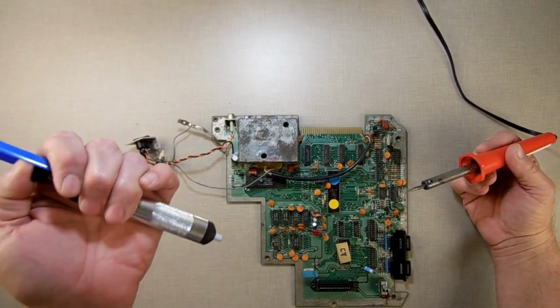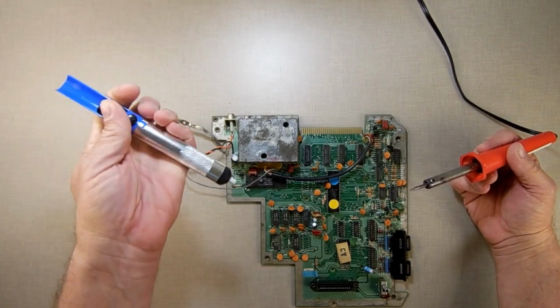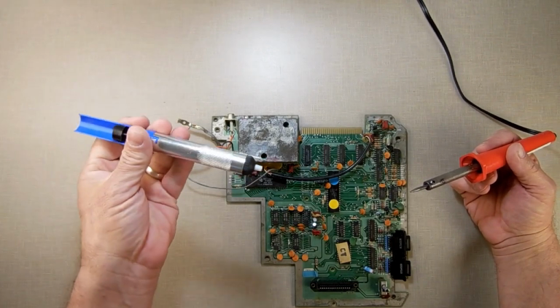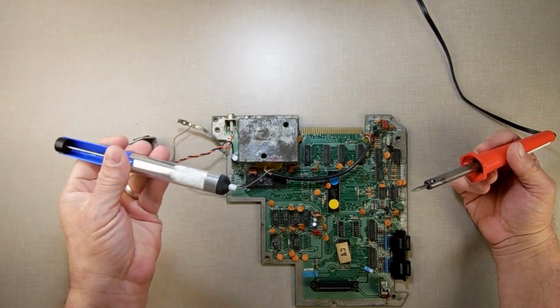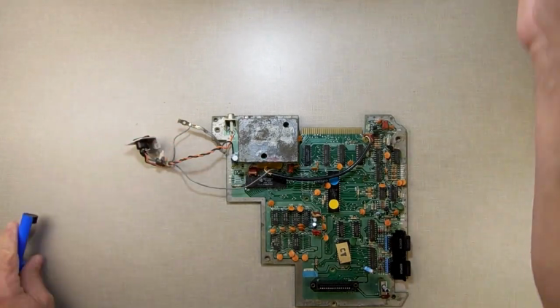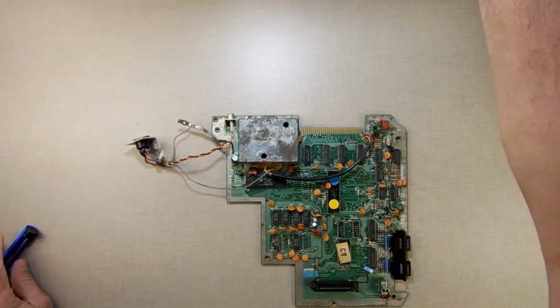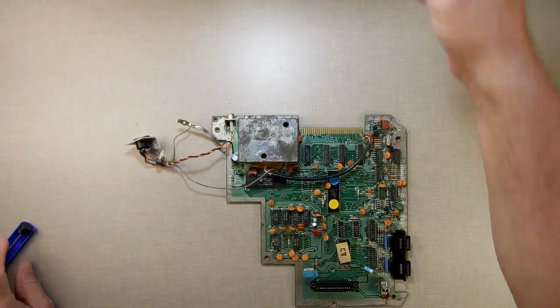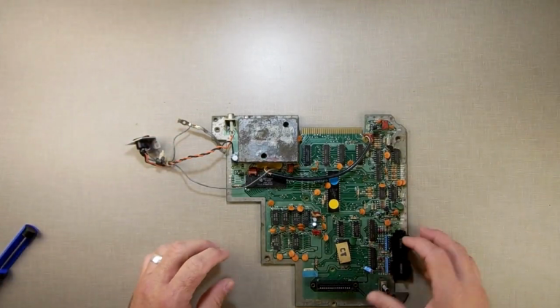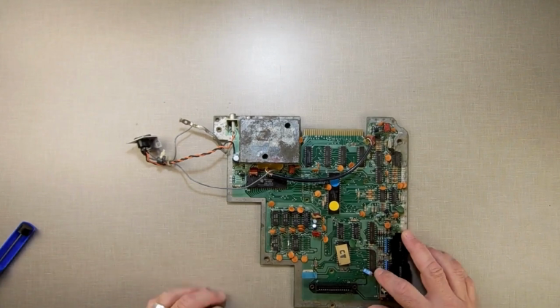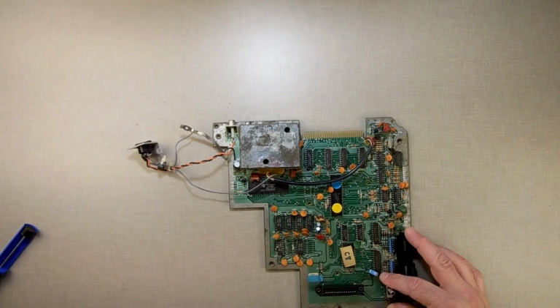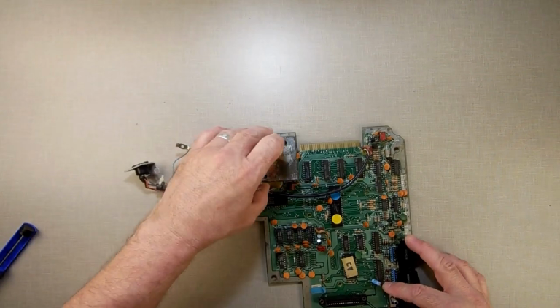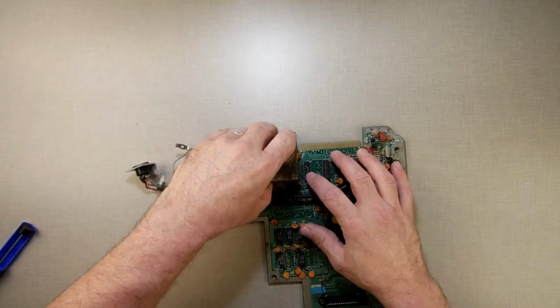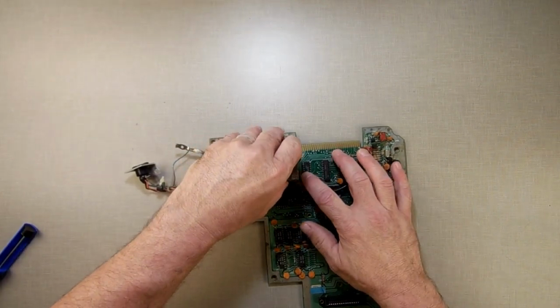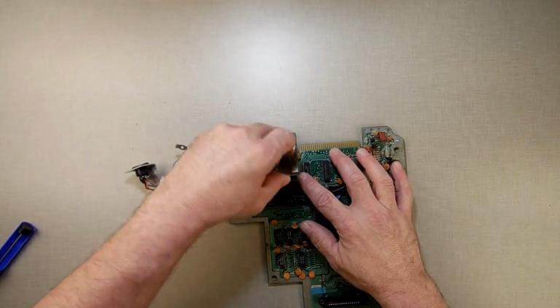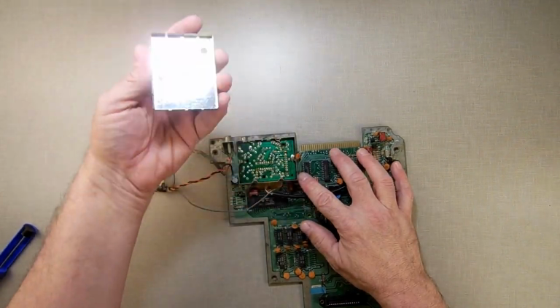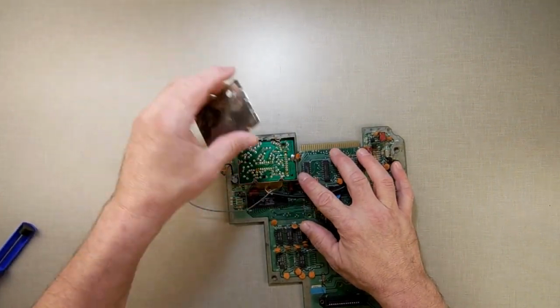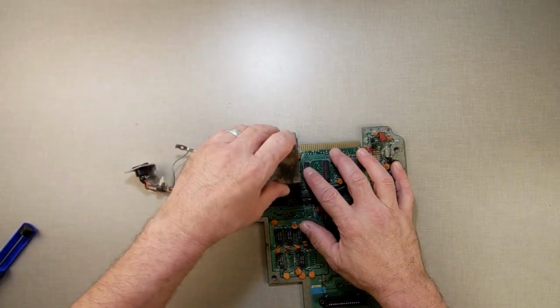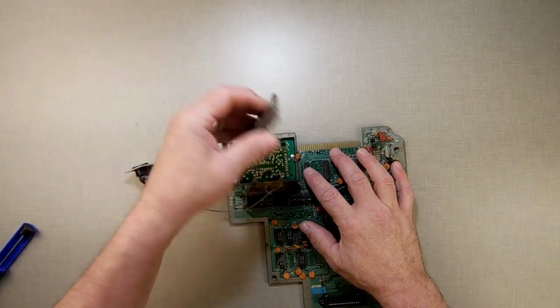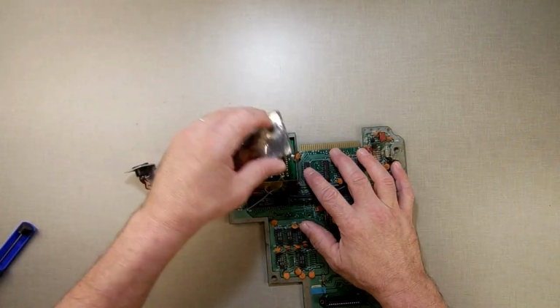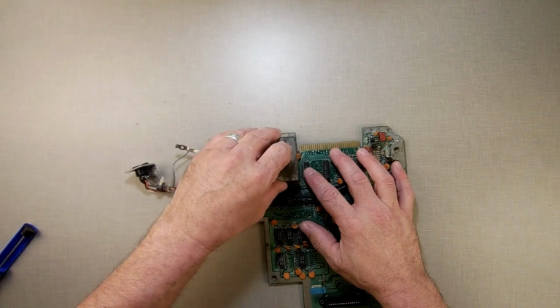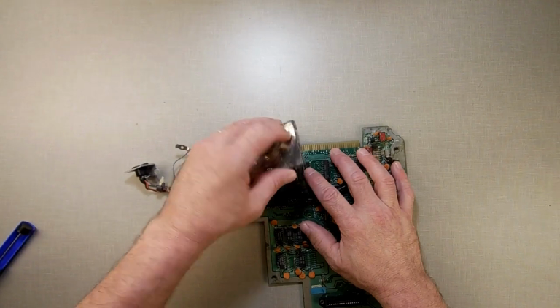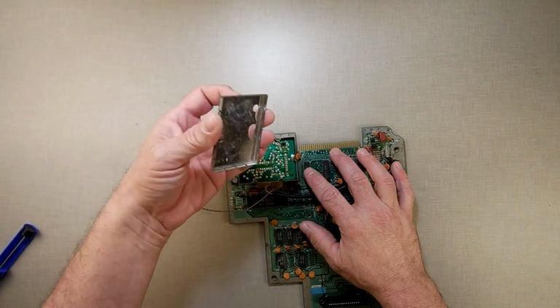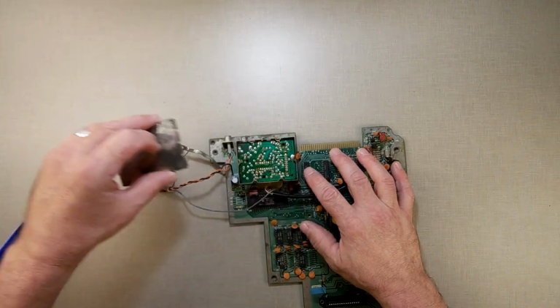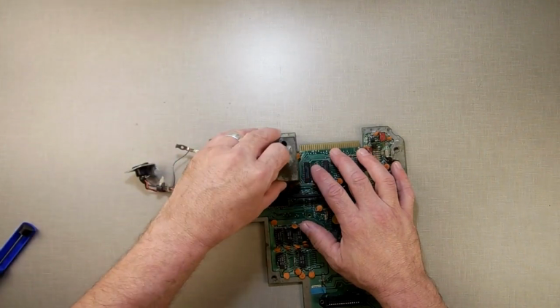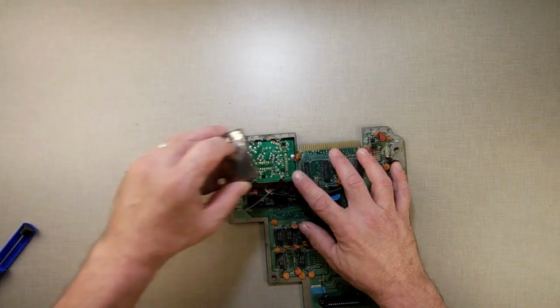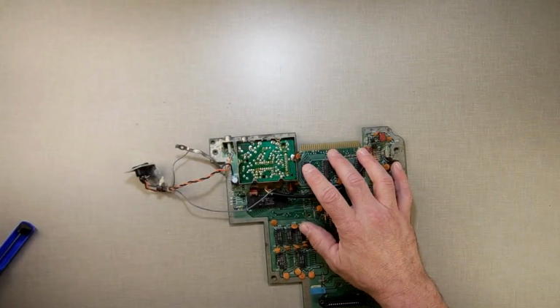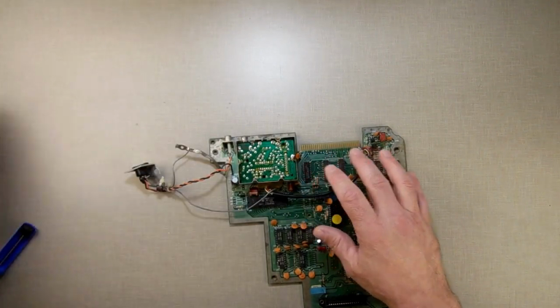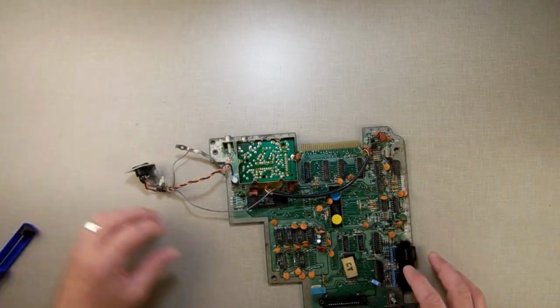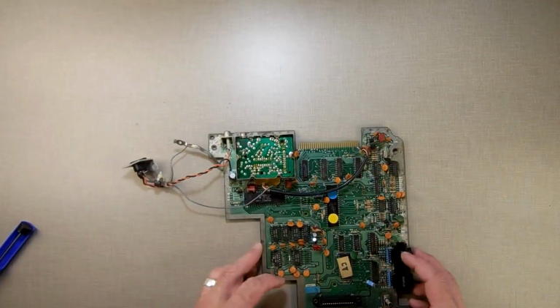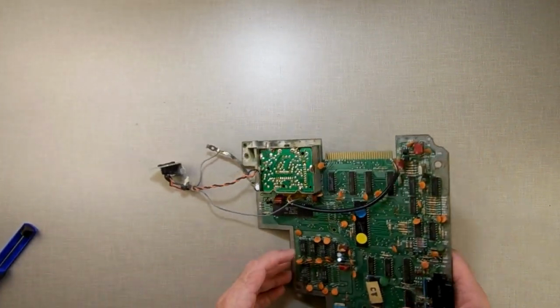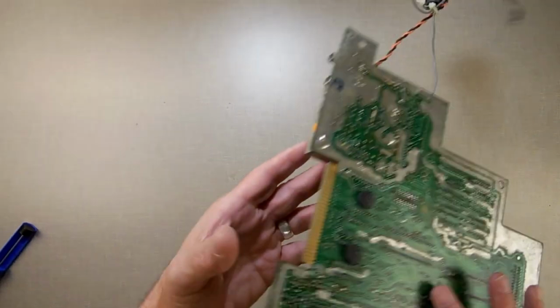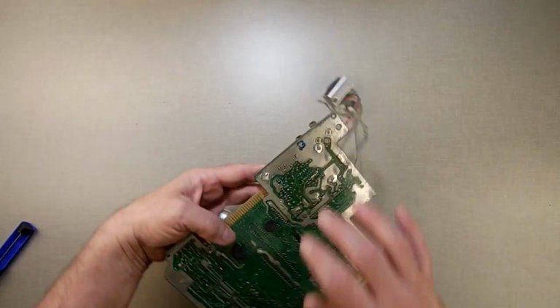You probably could use a wick but it's going to be kind of hard. First thing to do: remove your cap. Pull this off first because it can sometimes be stuck, so you want to pull it off while everything is still attached. Remove your cap, then turn it over.